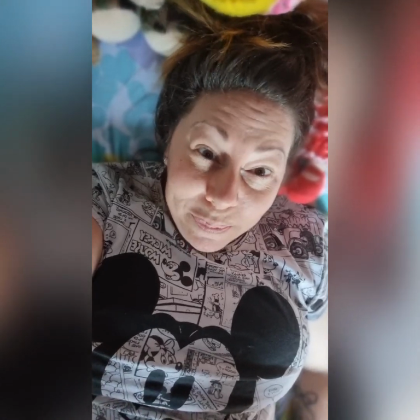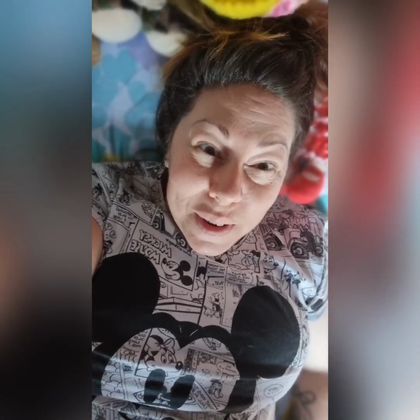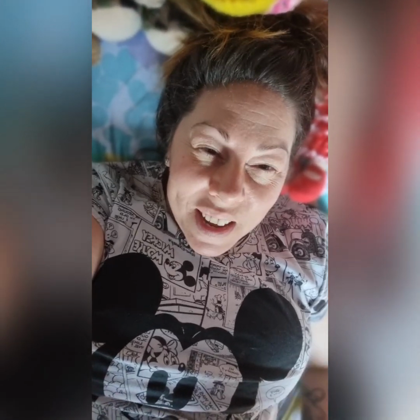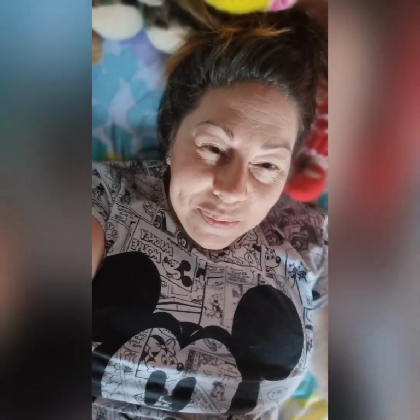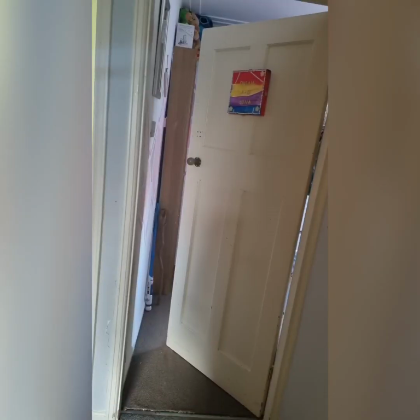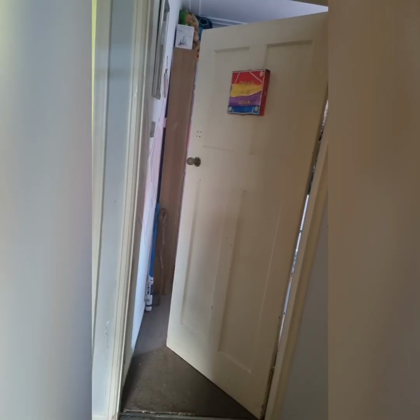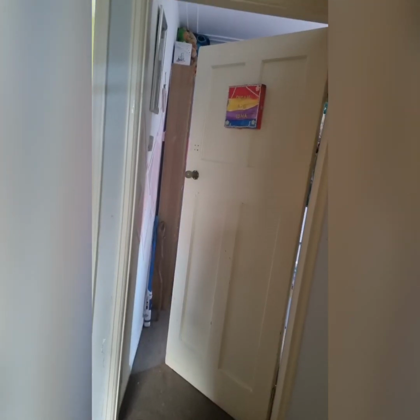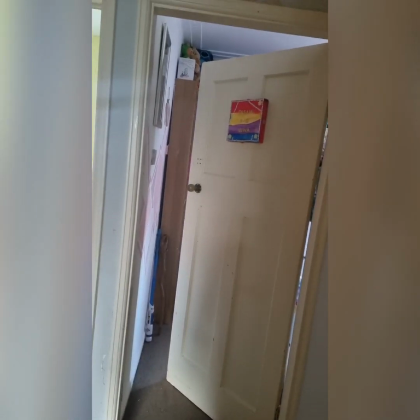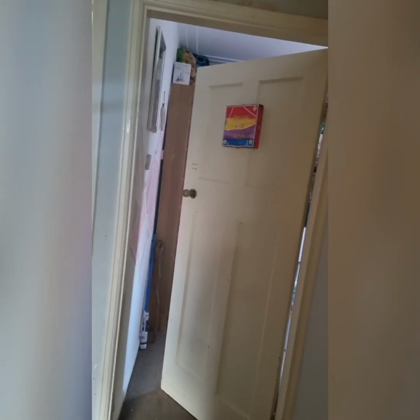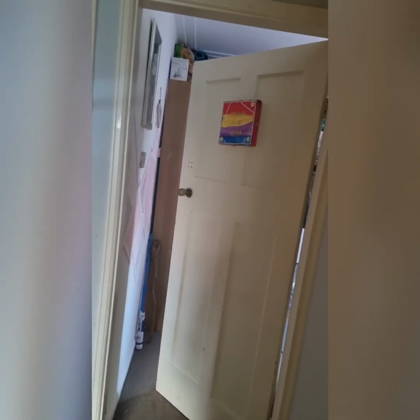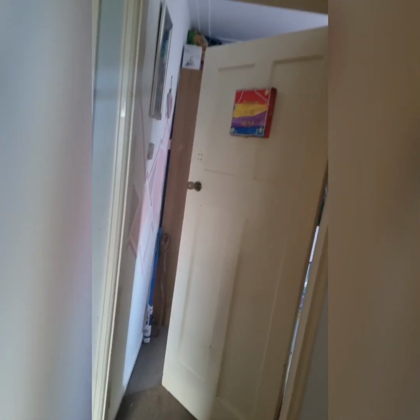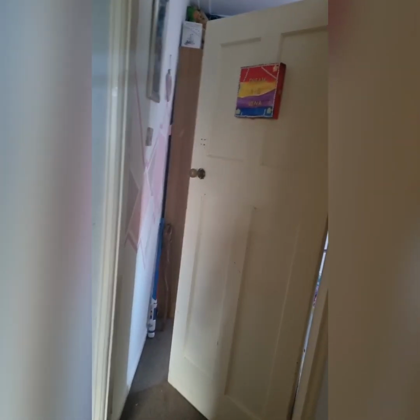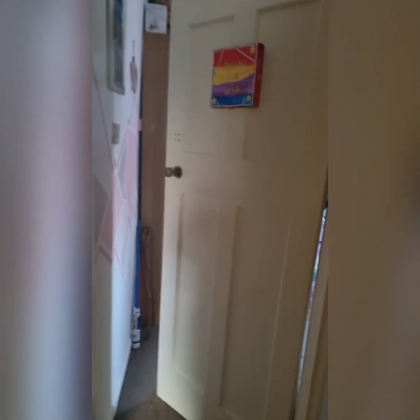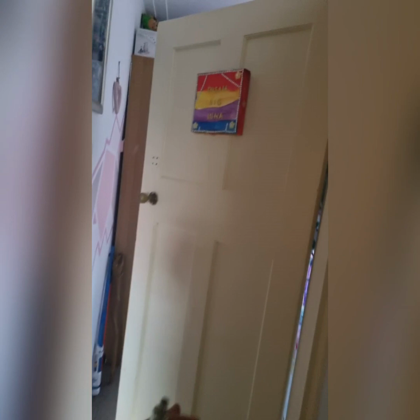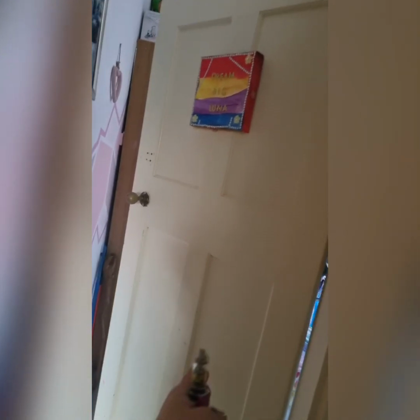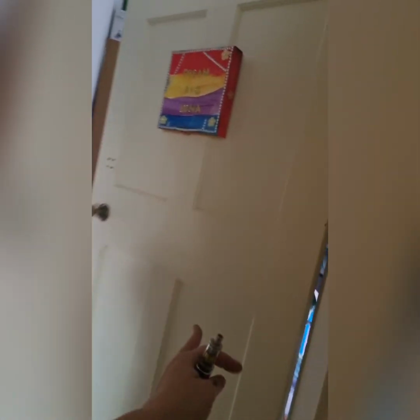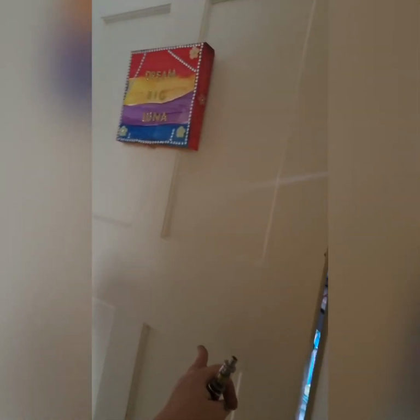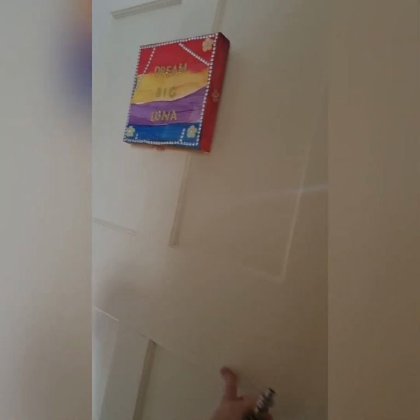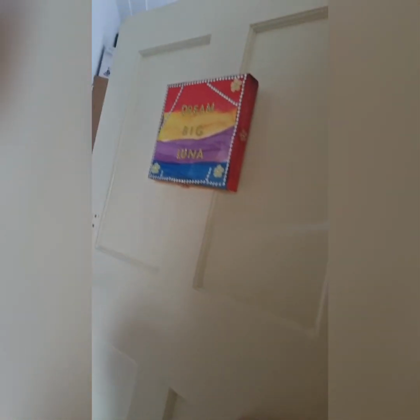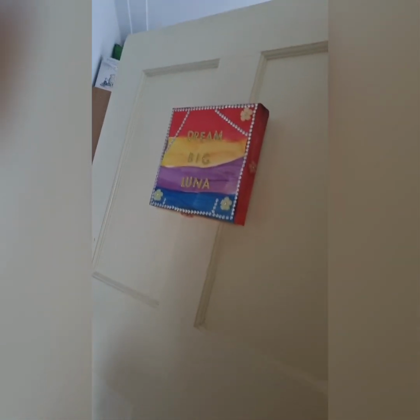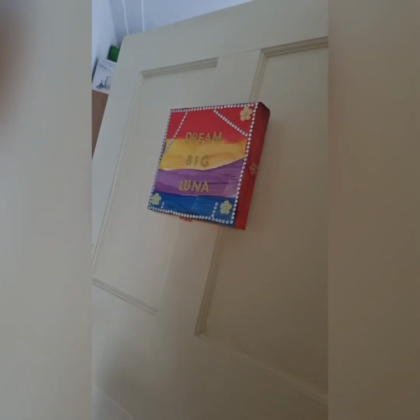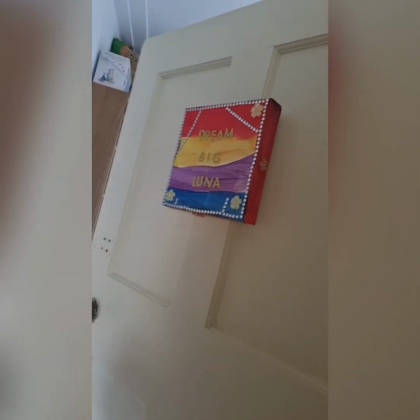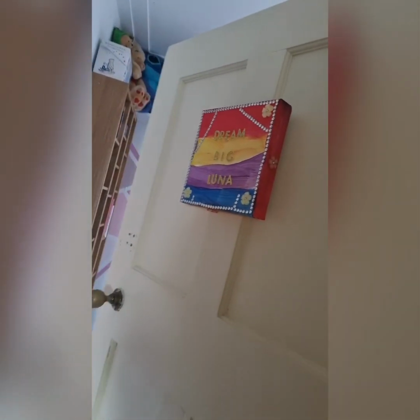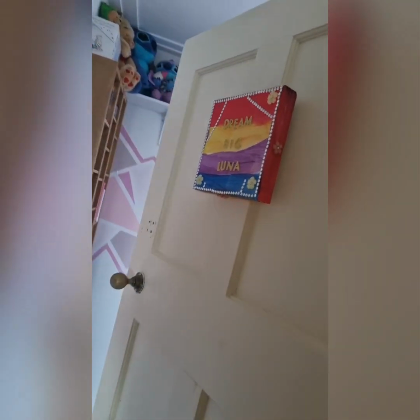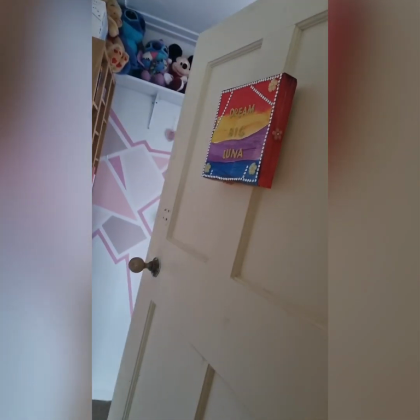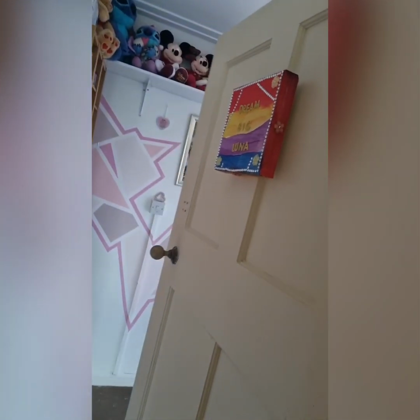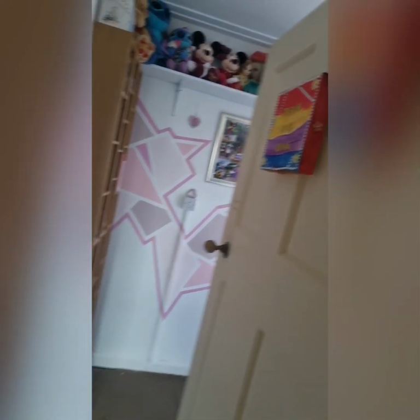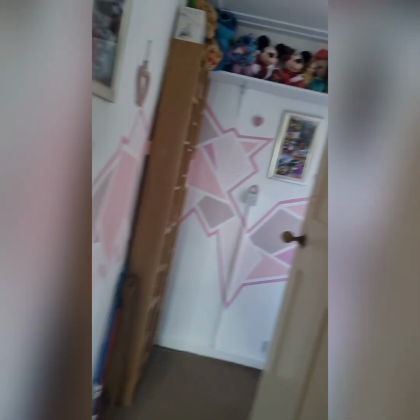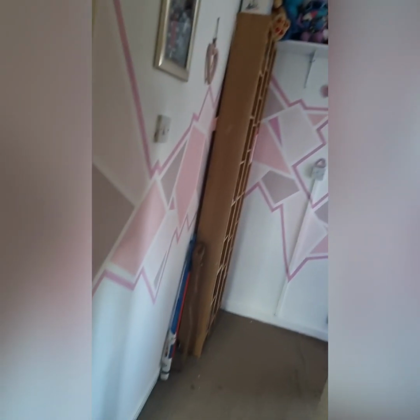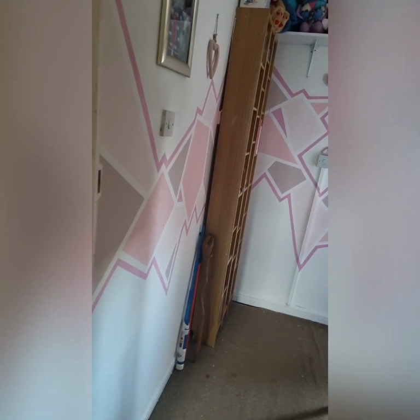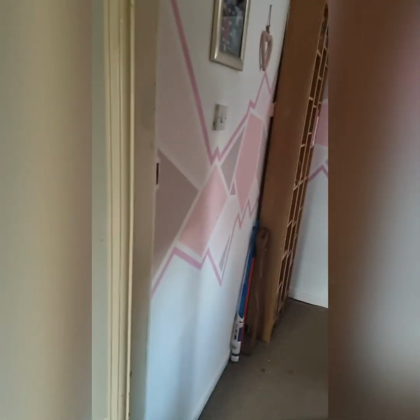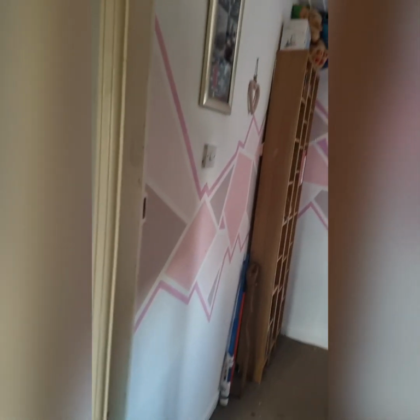It just looked old. She's not the tidiest of little humans and it needed fresh paint and organising. Do you want to see? You'll have to ignore the carpet because we haven't got new carpet yet, but this is Luna's new bedroom.